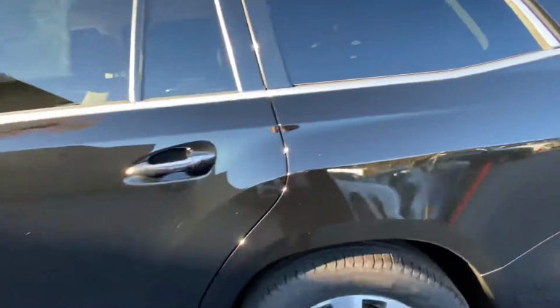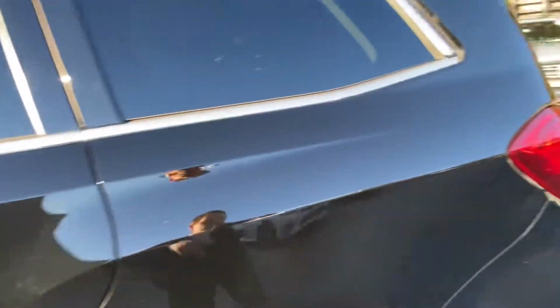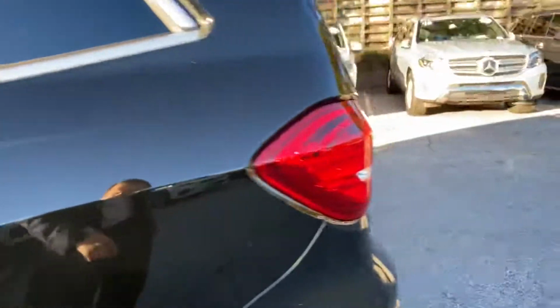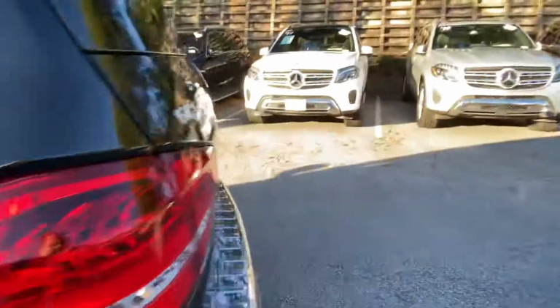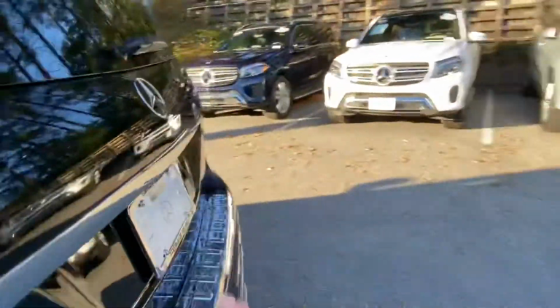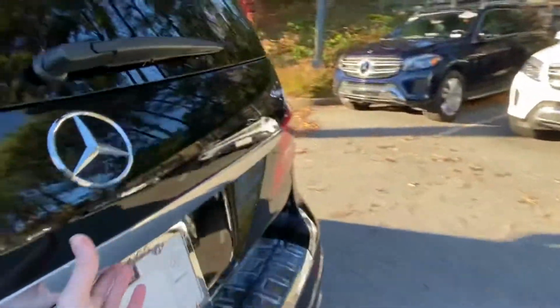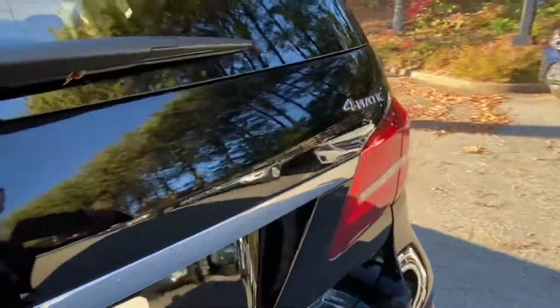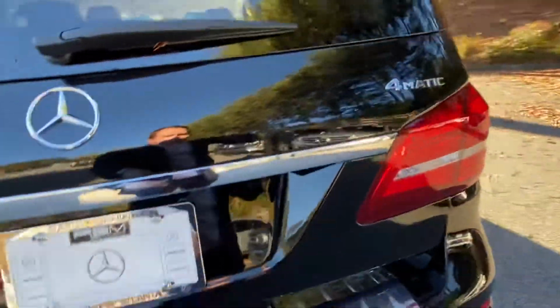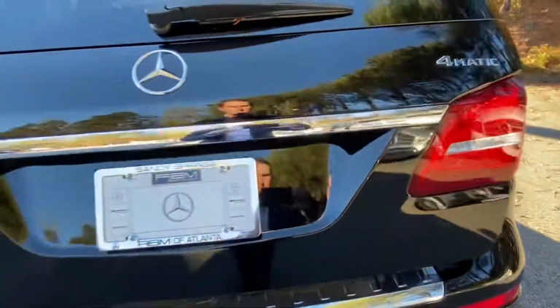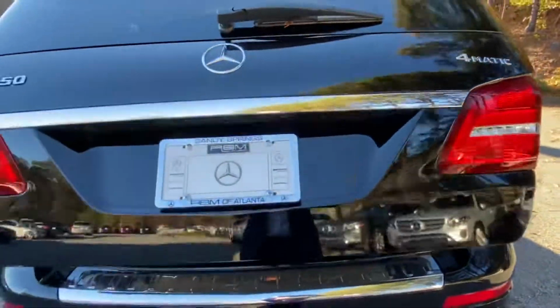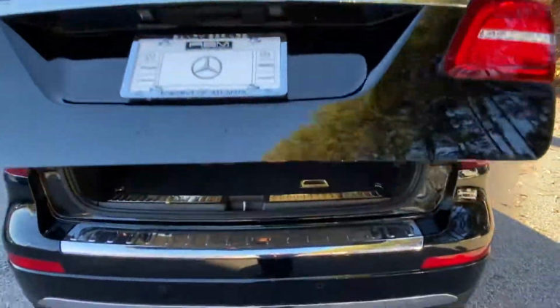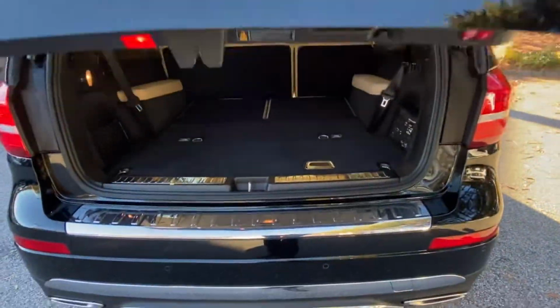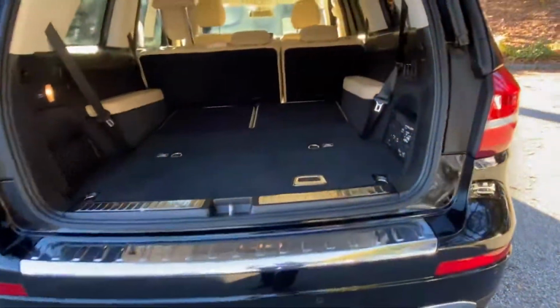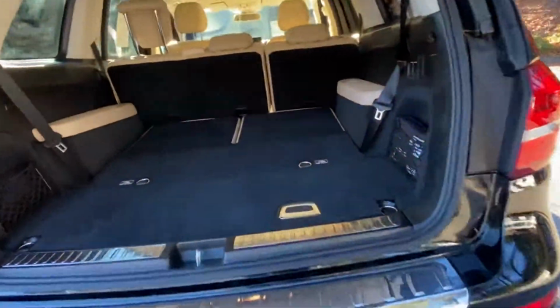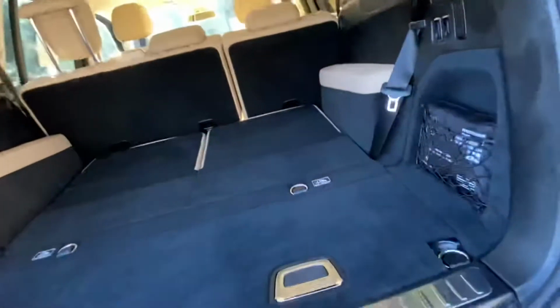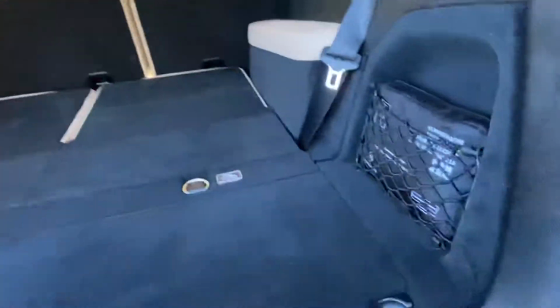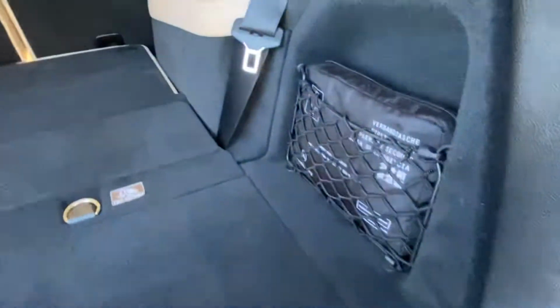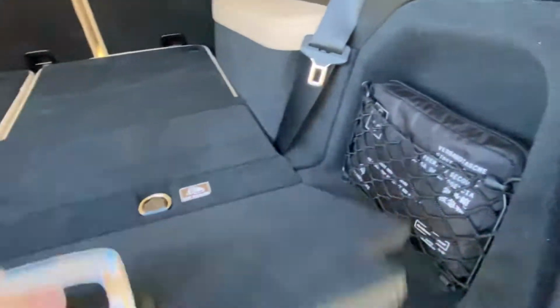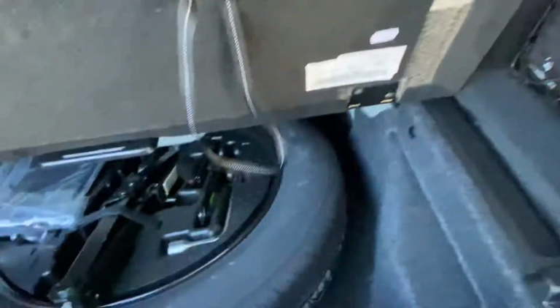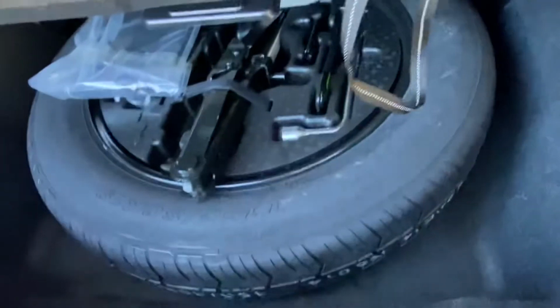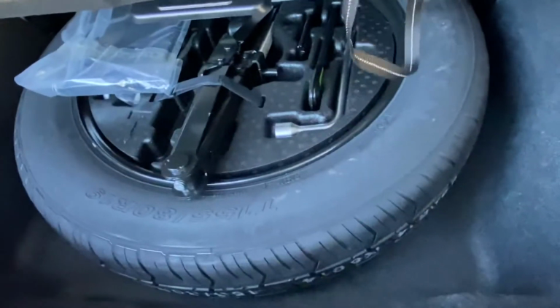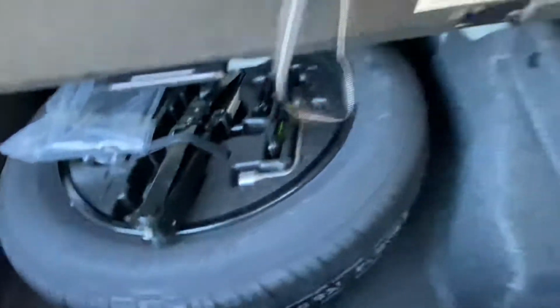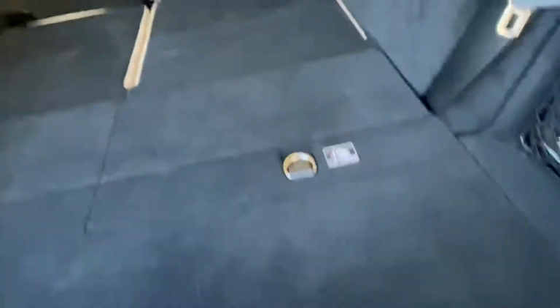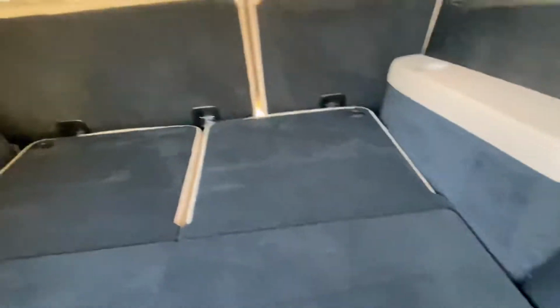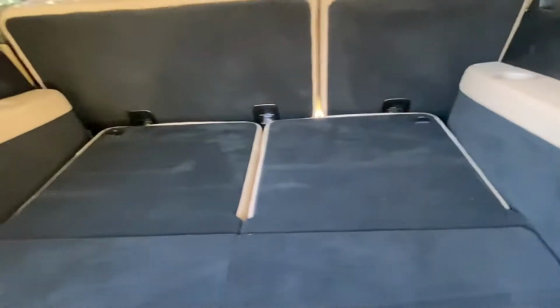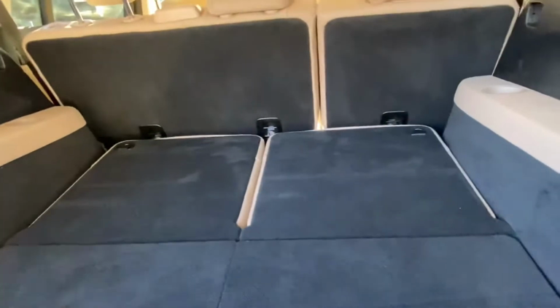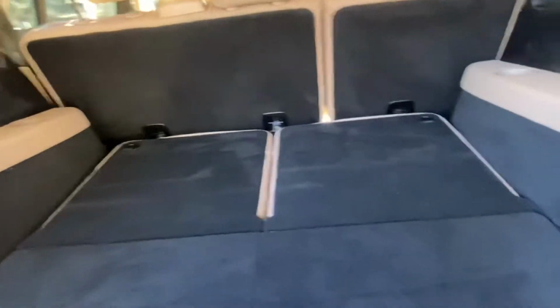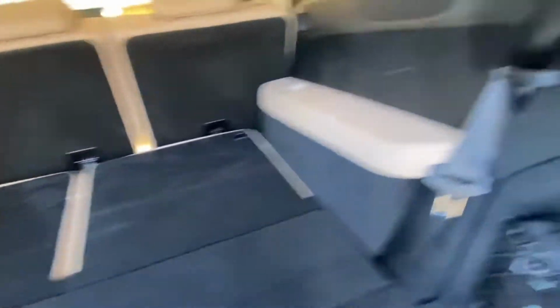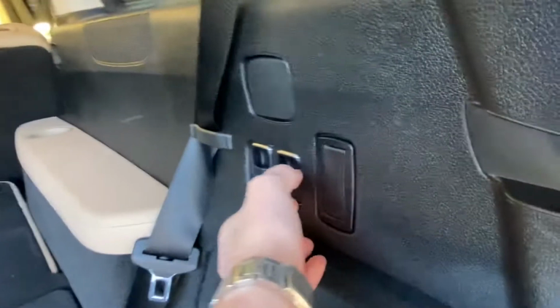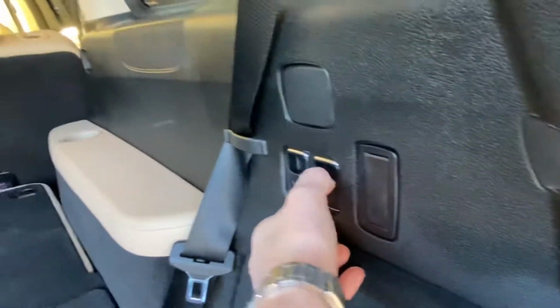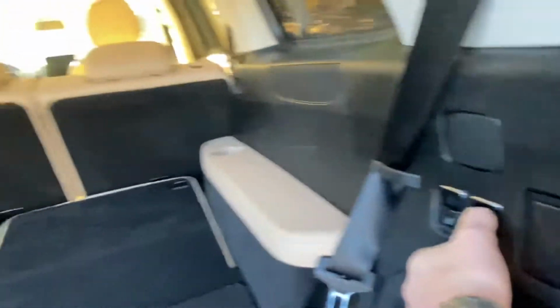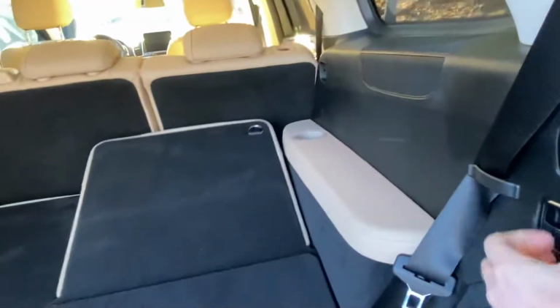On the inside, looks to be in great shape. The GLS 450 is going to be 4MATIC, which is all-wheel drive. You have your spare underneath, and your third row is folded down — and you can fold it up right here.